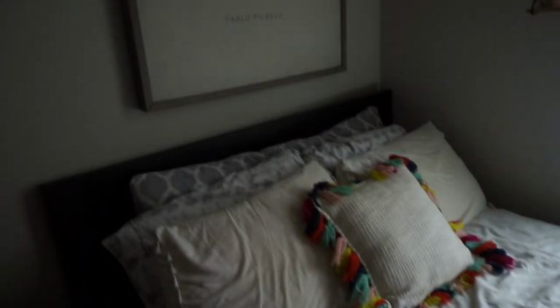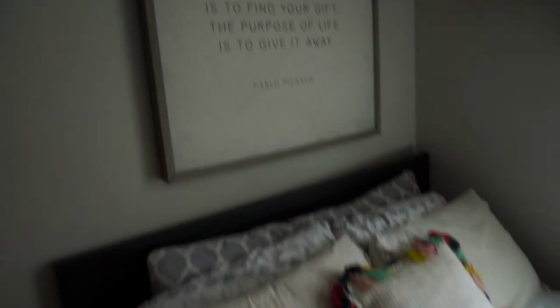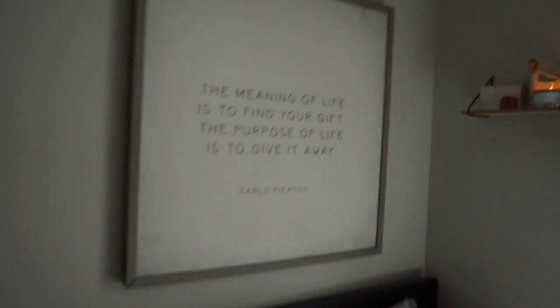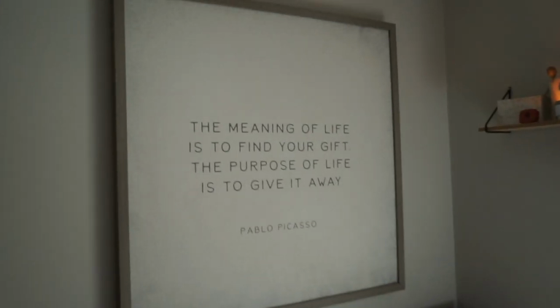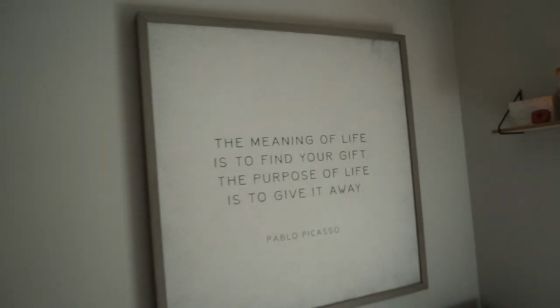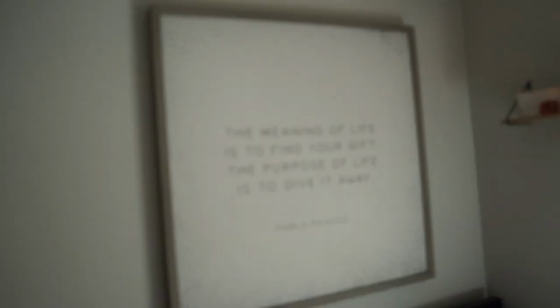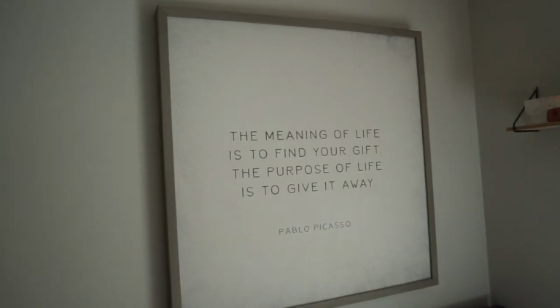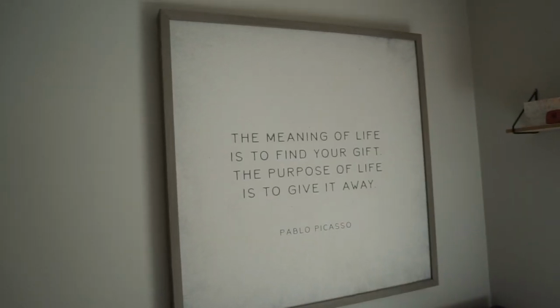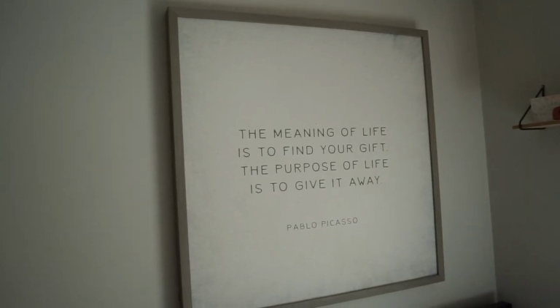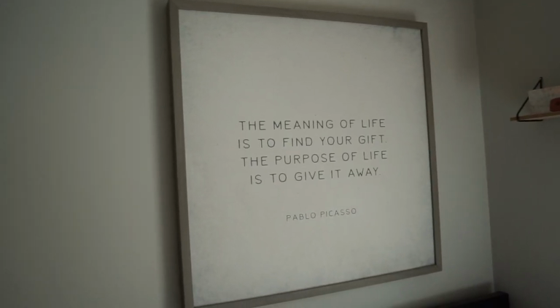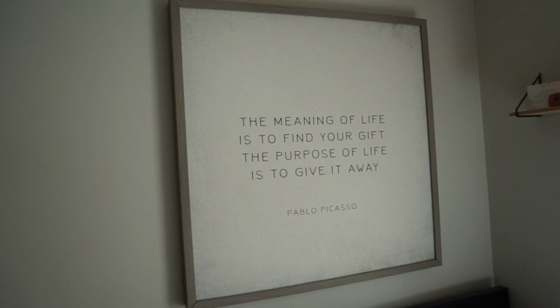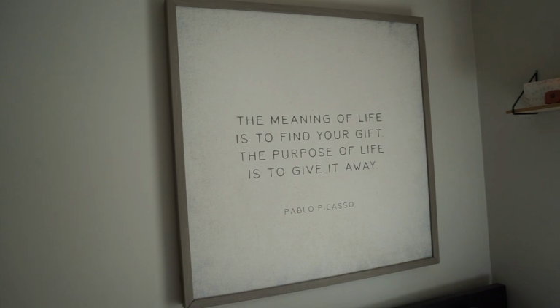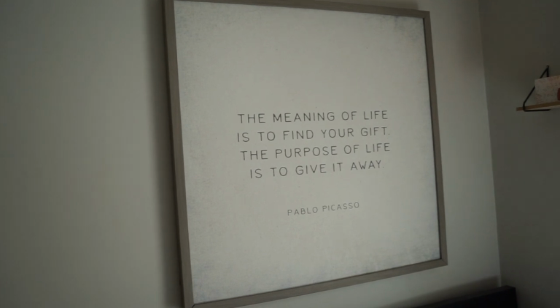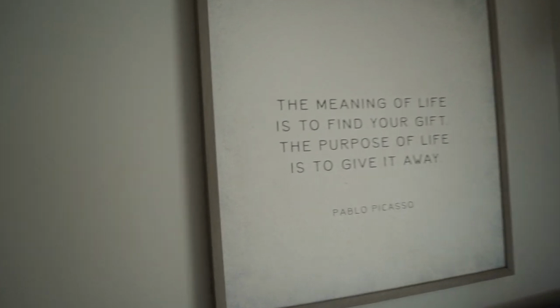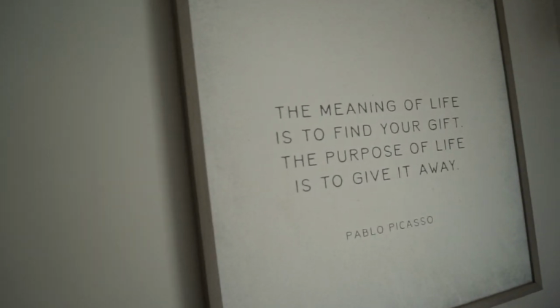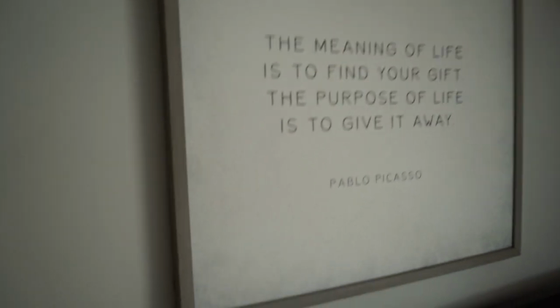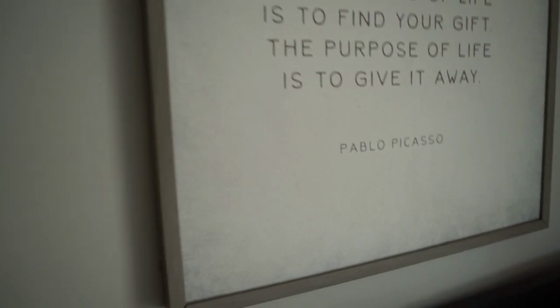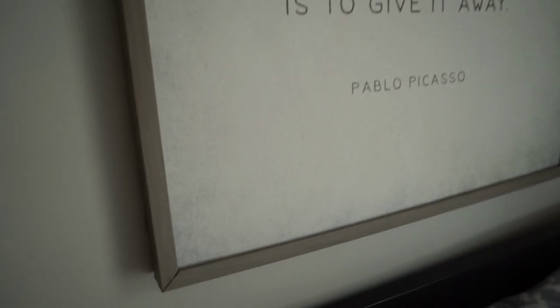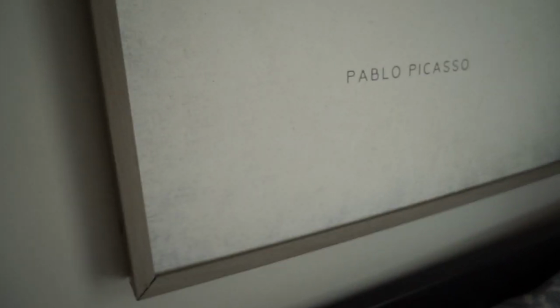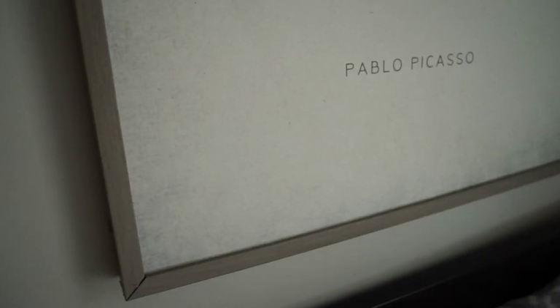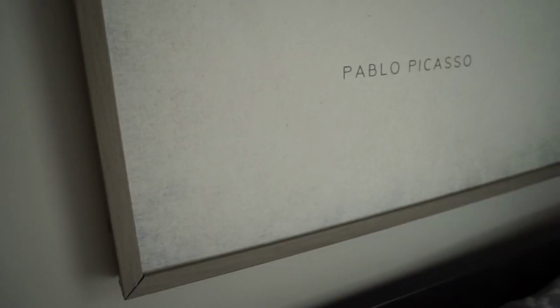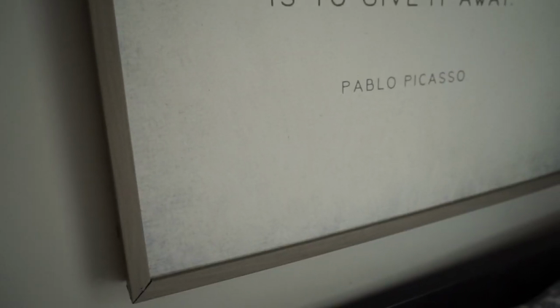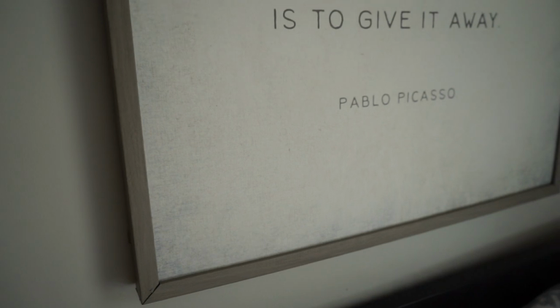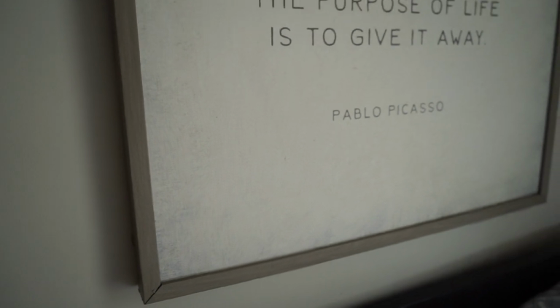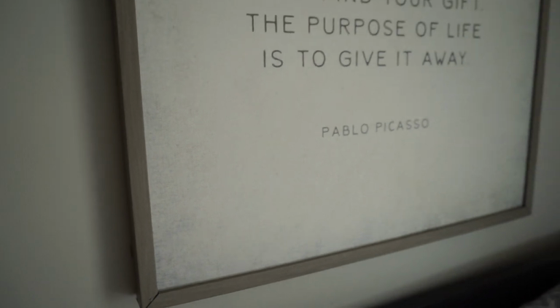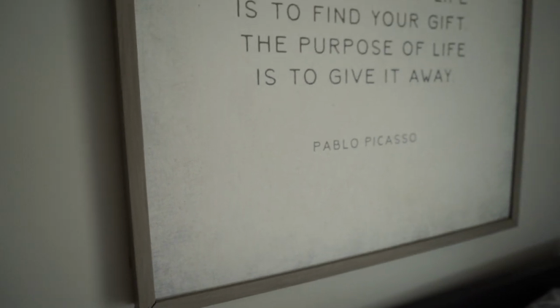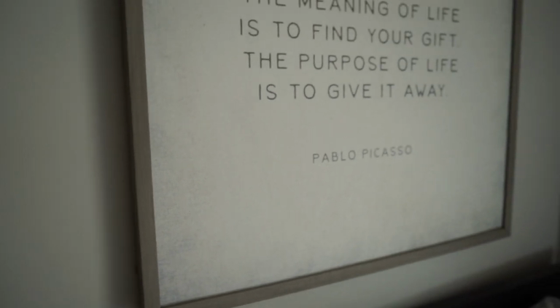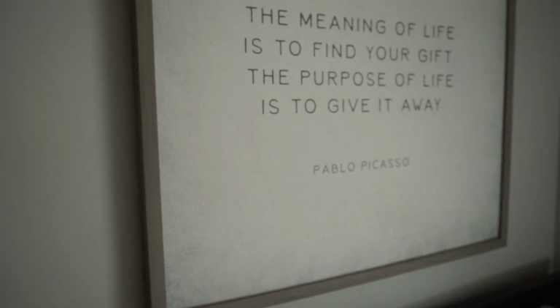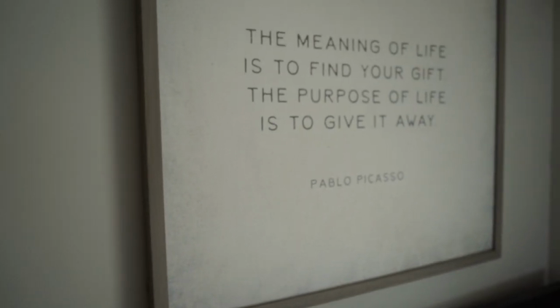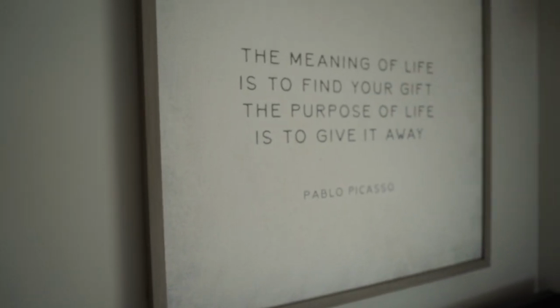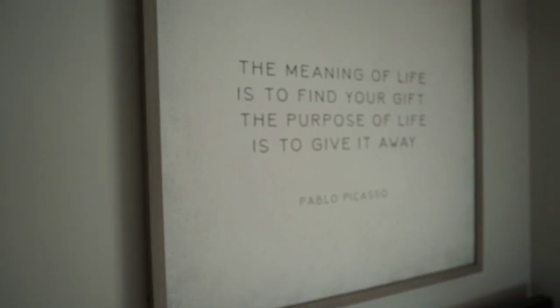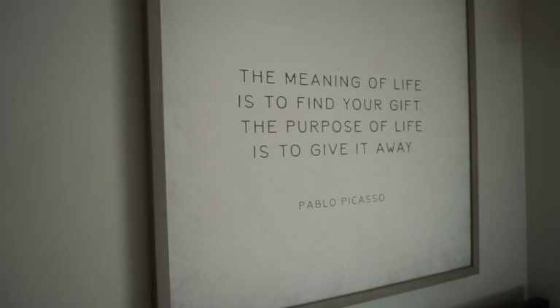I got this sign from HomeGoods - it was about fifty dollars, but I love the little texture you can see on it and I love what it says. I just think it's such a pretty centerpiece for my bedroom. It's cute - it's a very large picture.